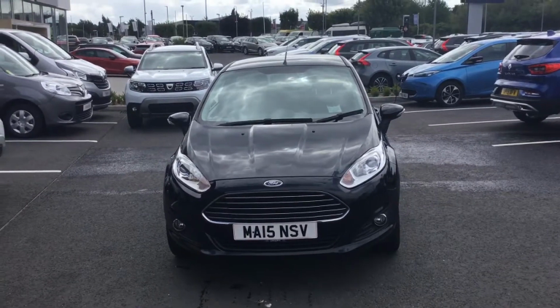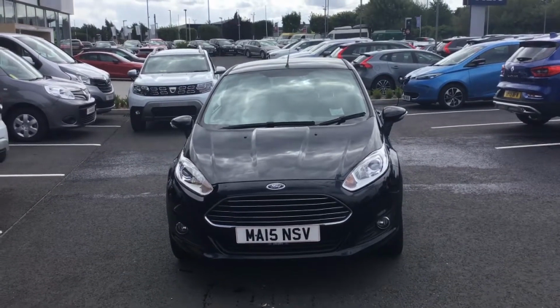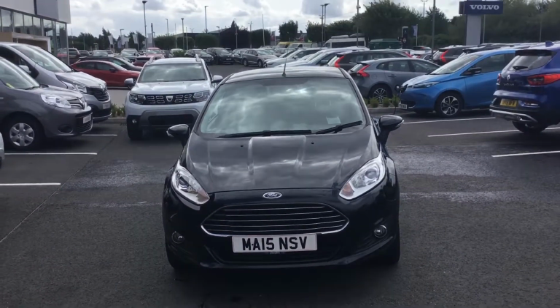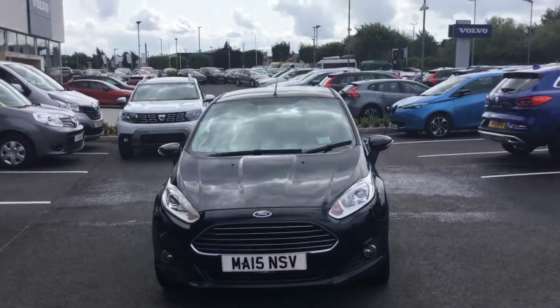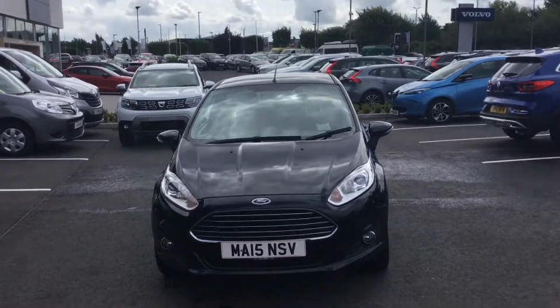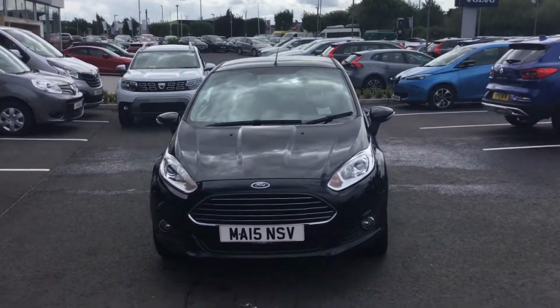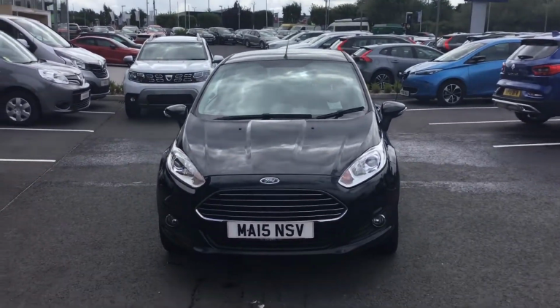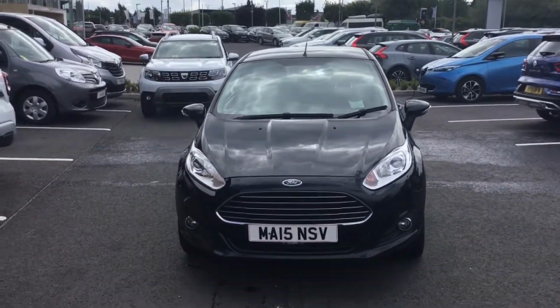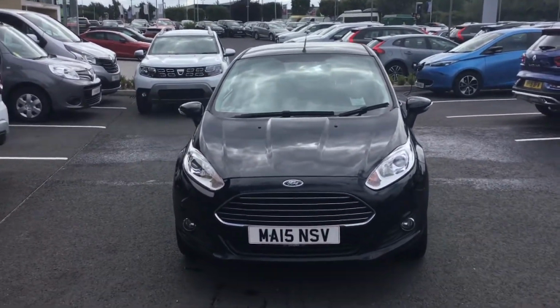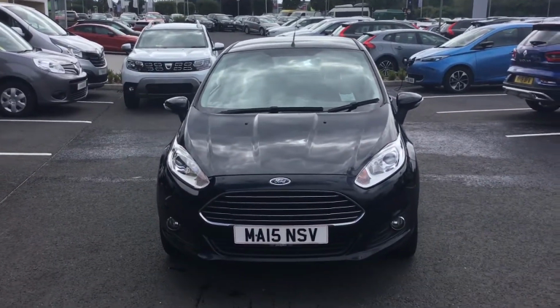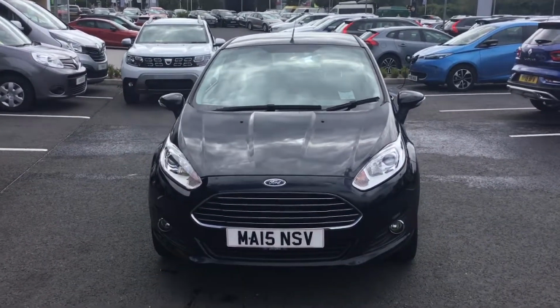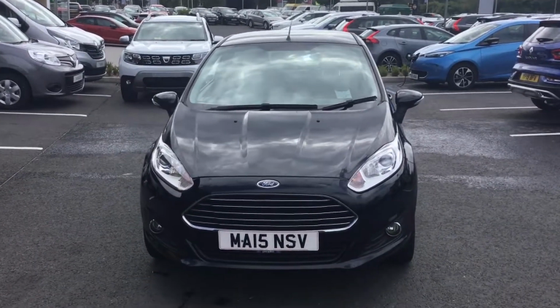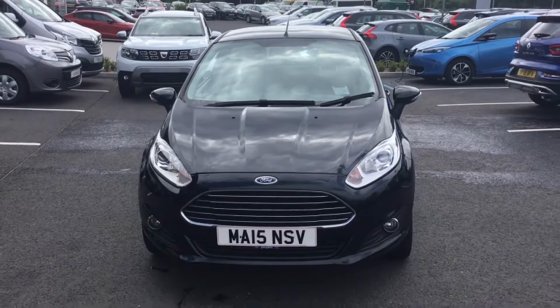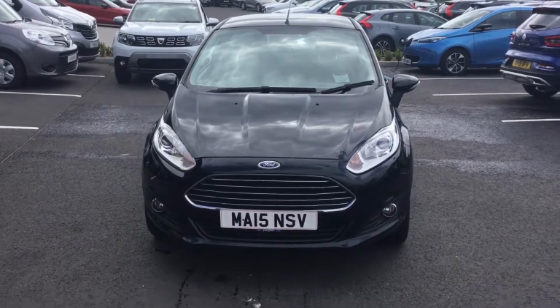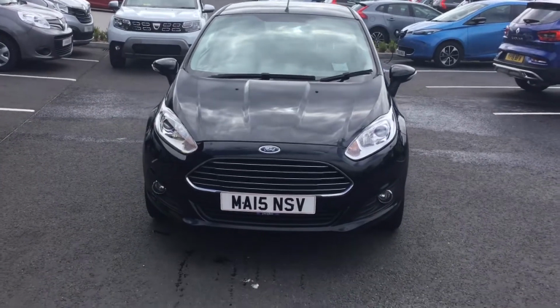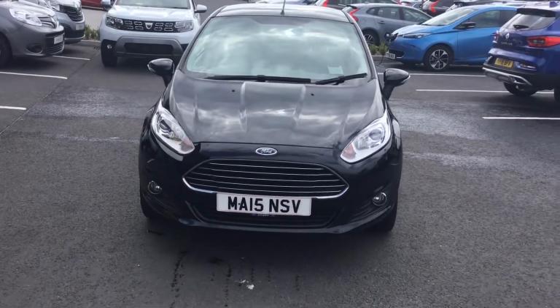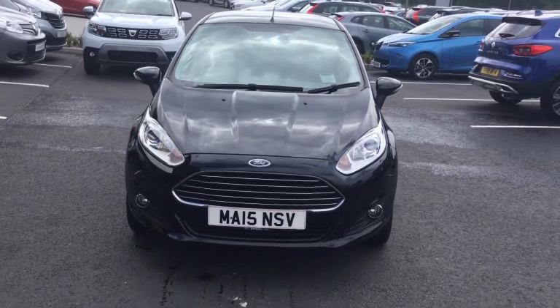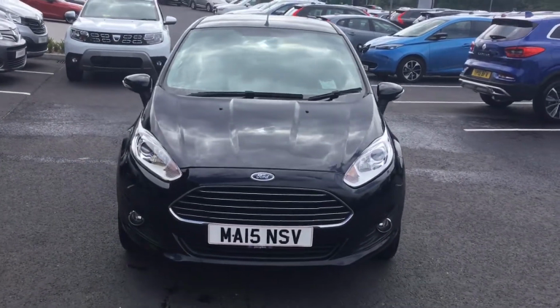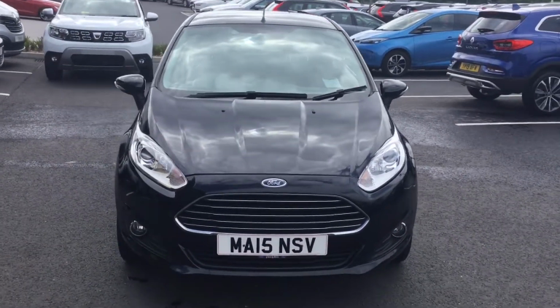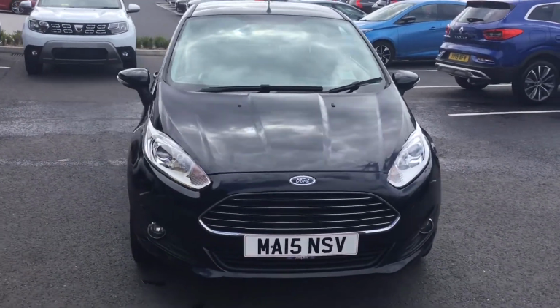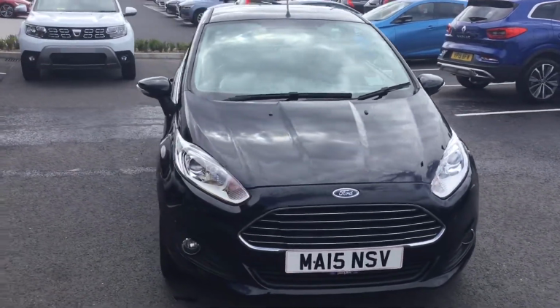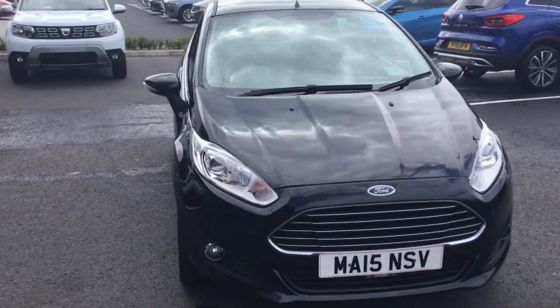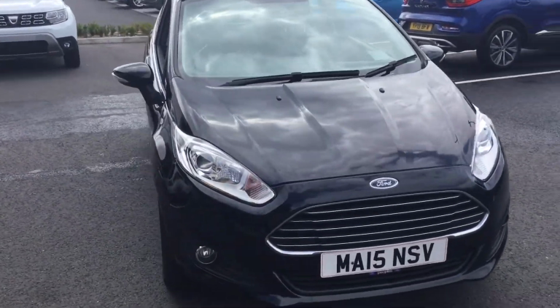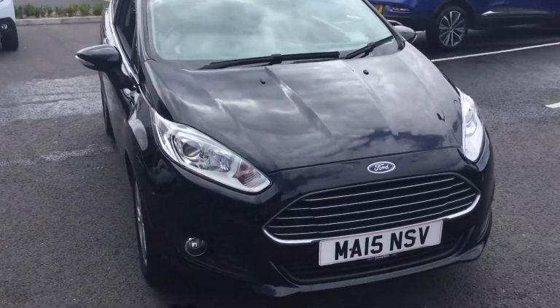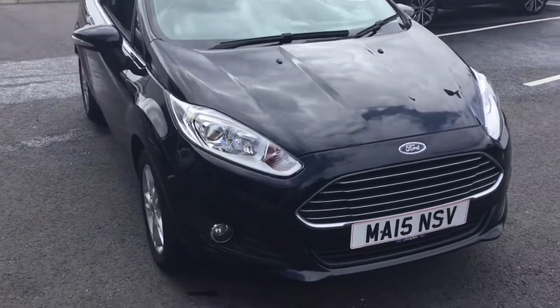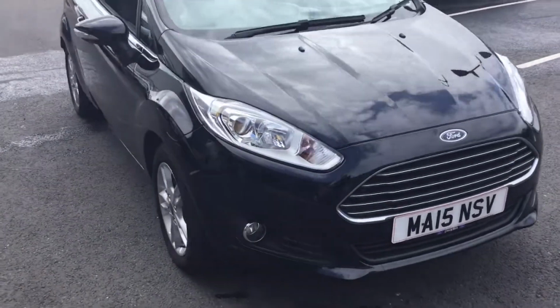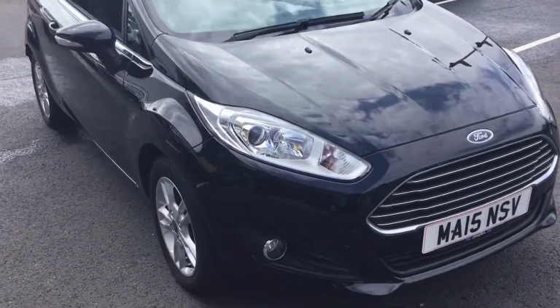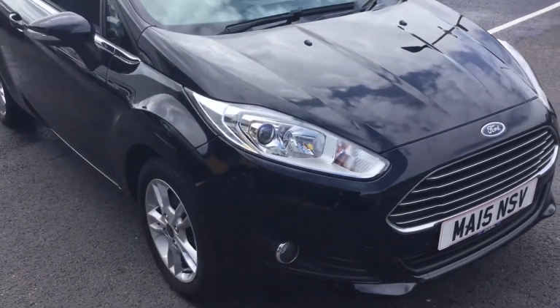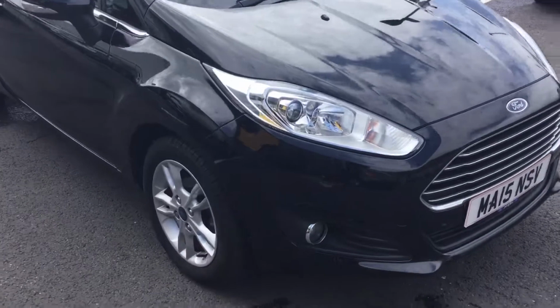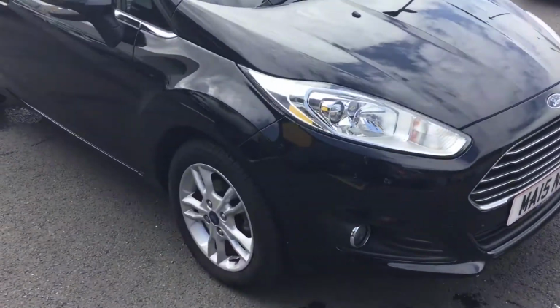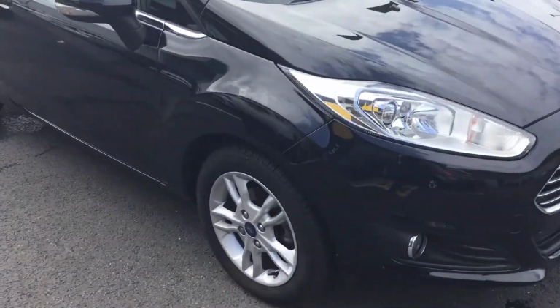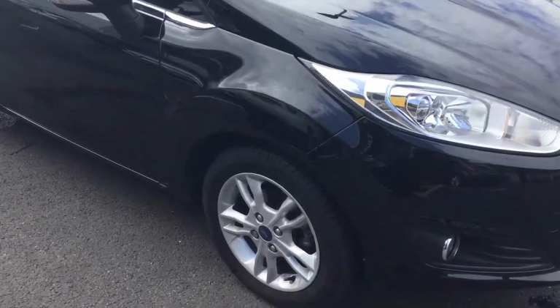Hey guys, welcome to my channel with Sterling at Chesfield. Today we're looking around a 15 plate Ford Fiesta. Just want to show you a few features of the vehicle — it's in really, really nice condition guys.